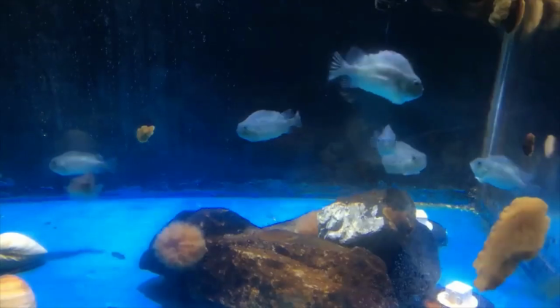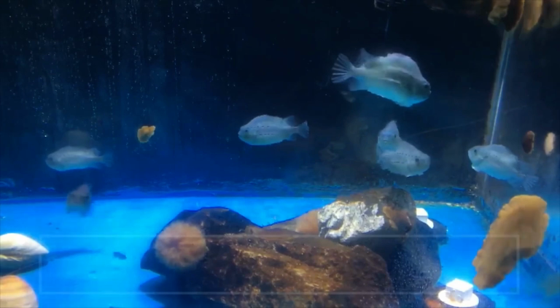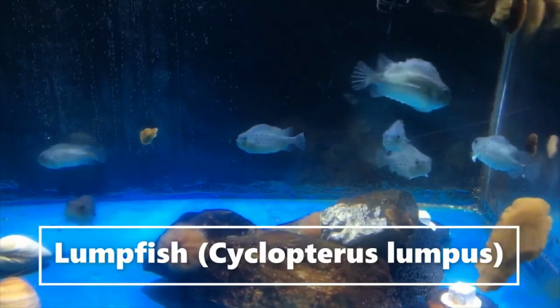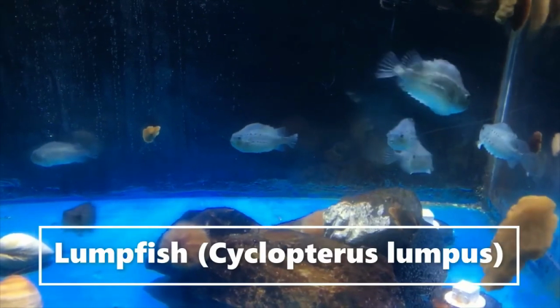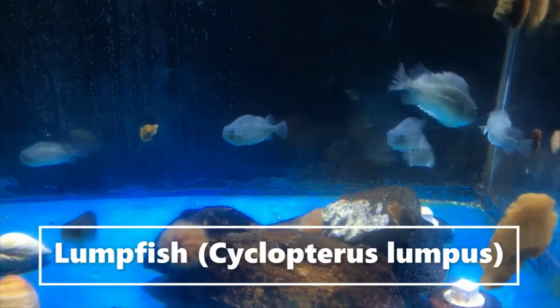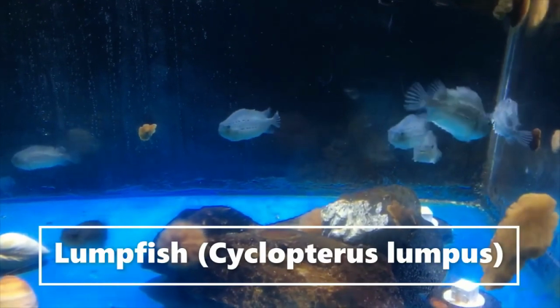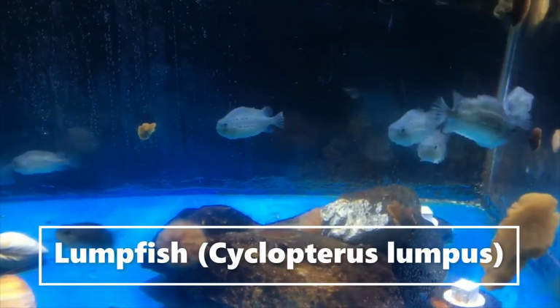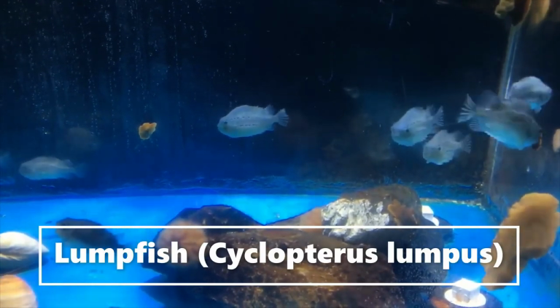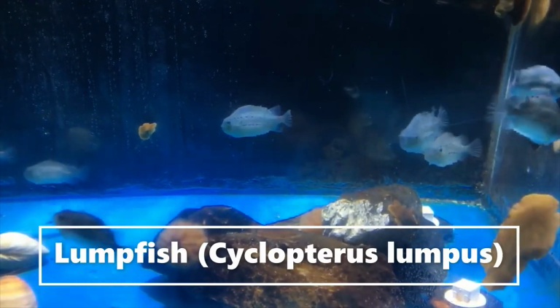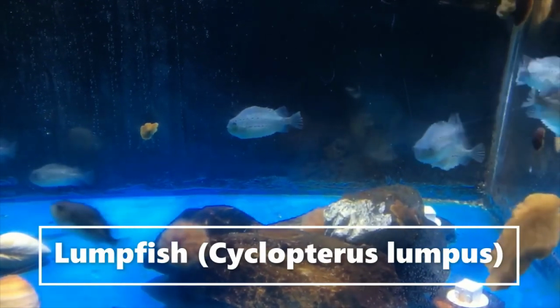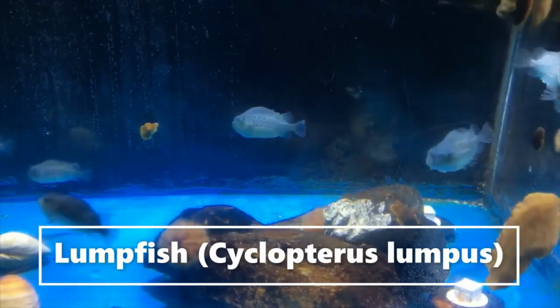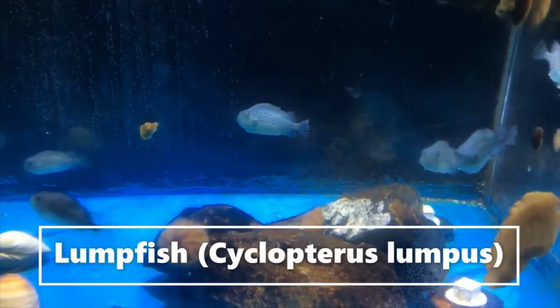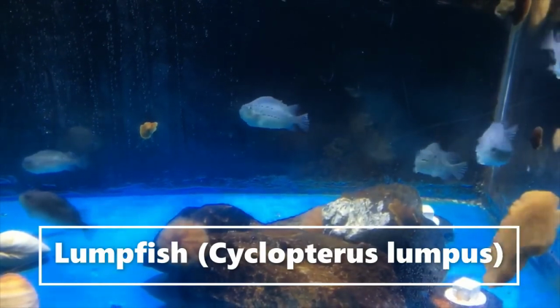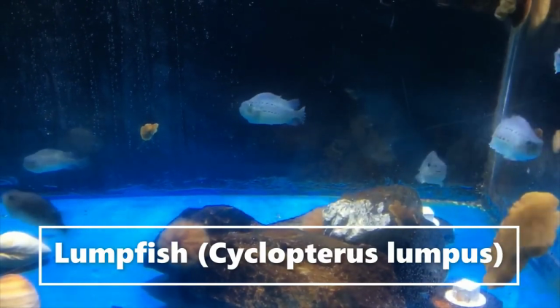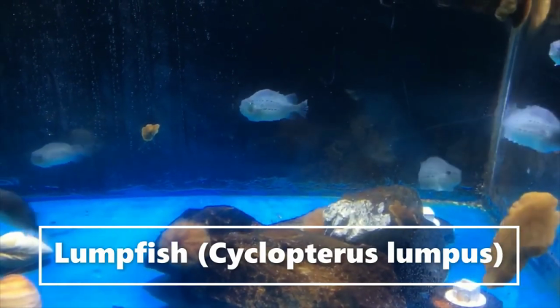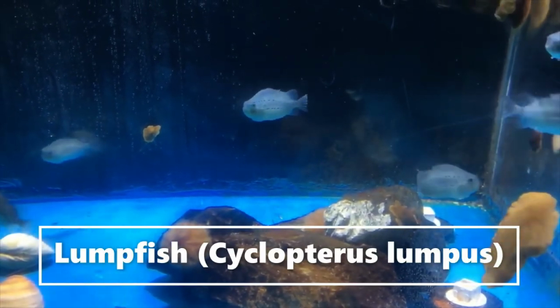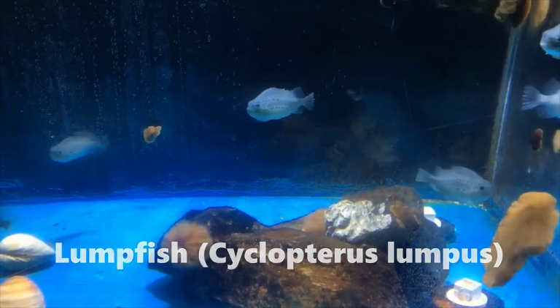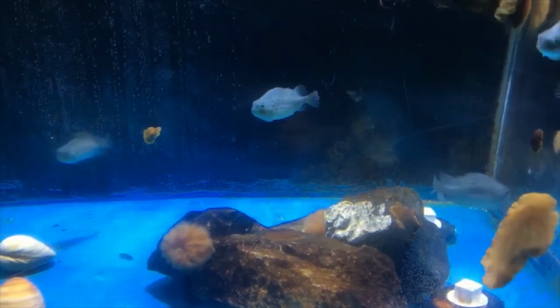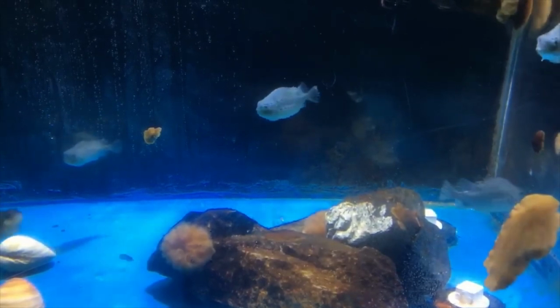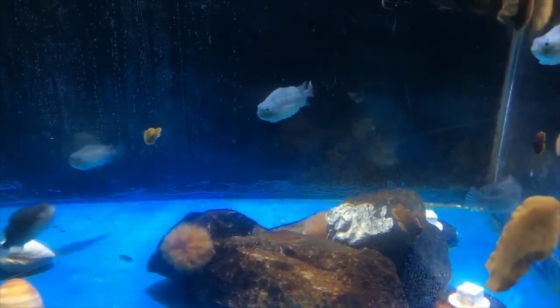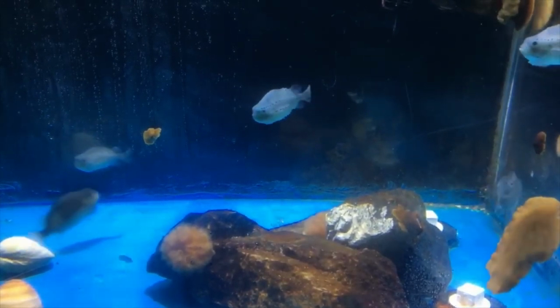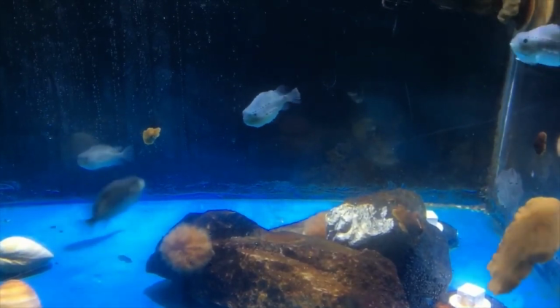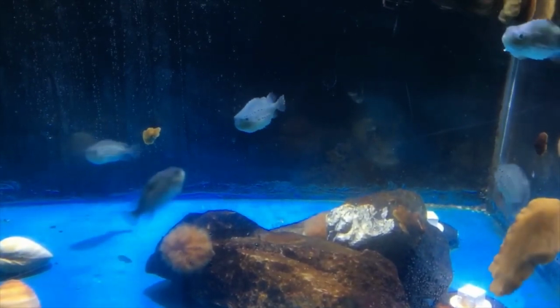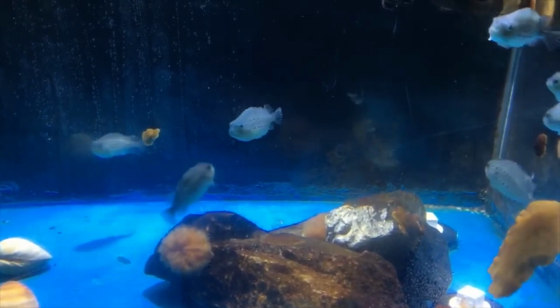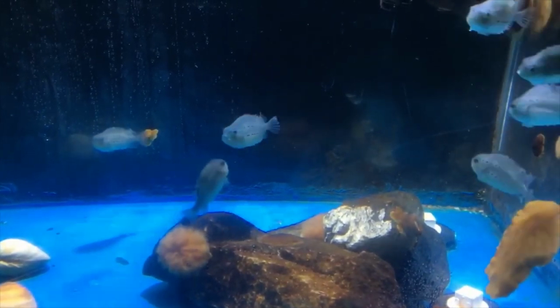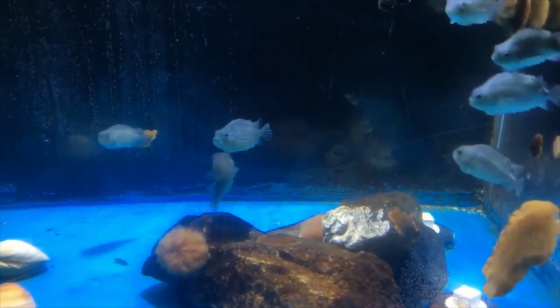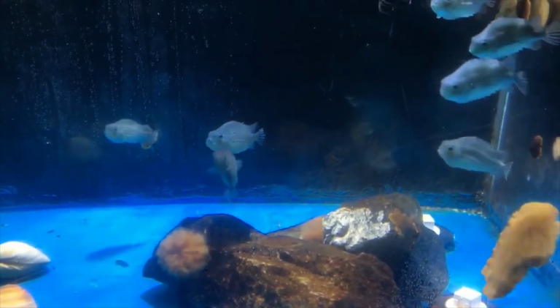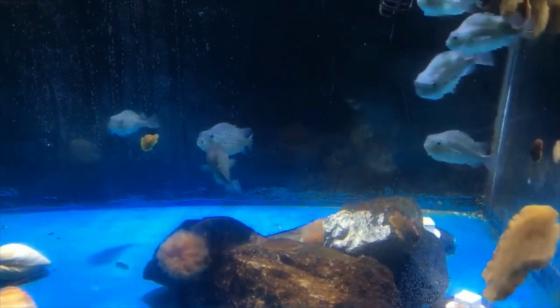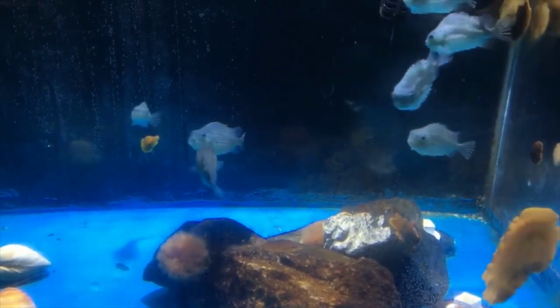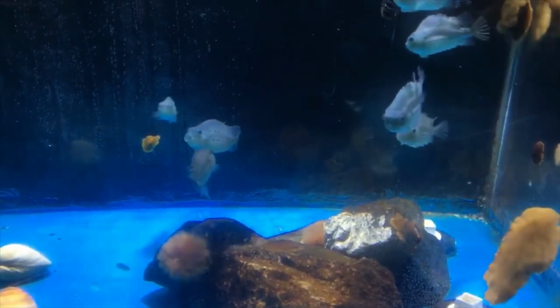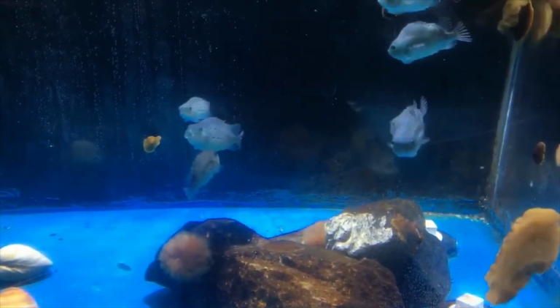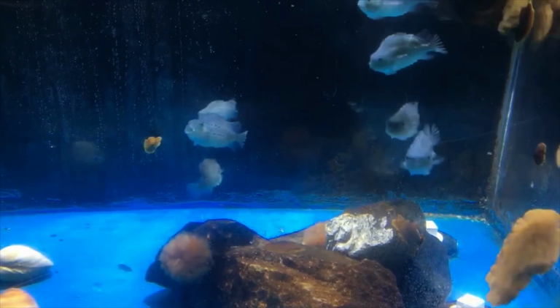So first of all, what's a lumpfish? Well, I have a couple of lumpfish friends right here — pretty adorable, swimming around — and that's what they look like.